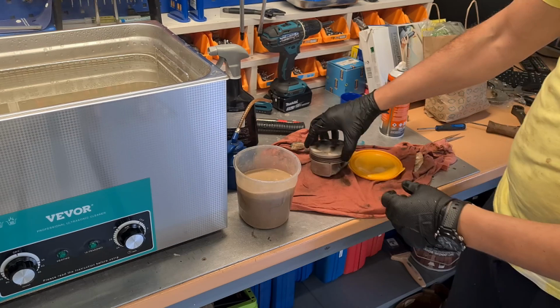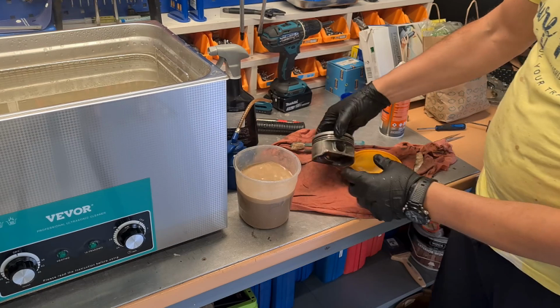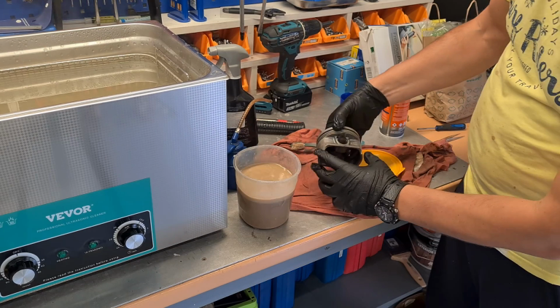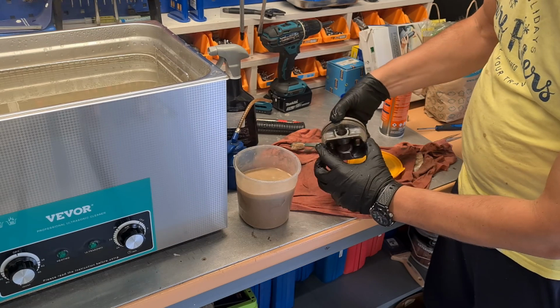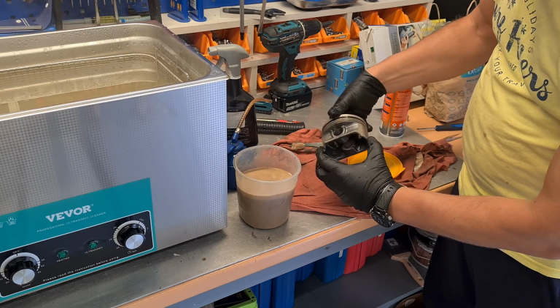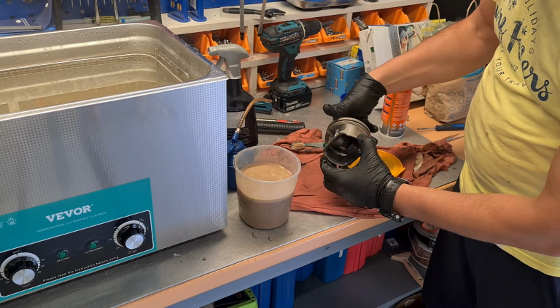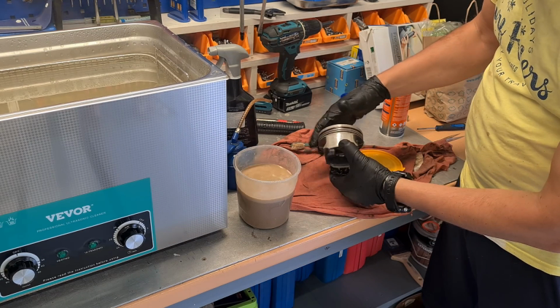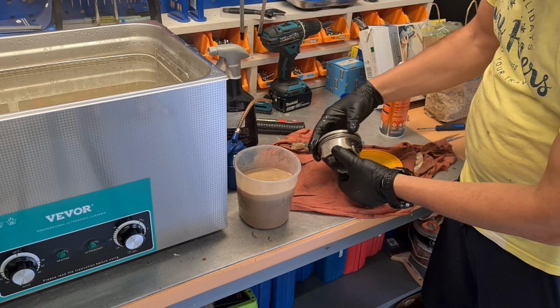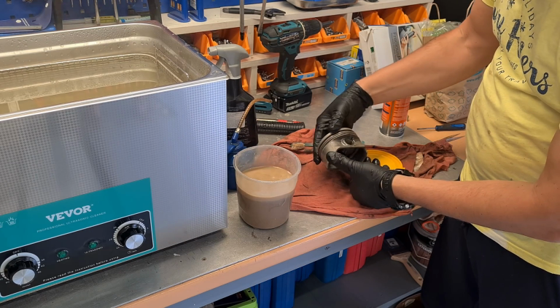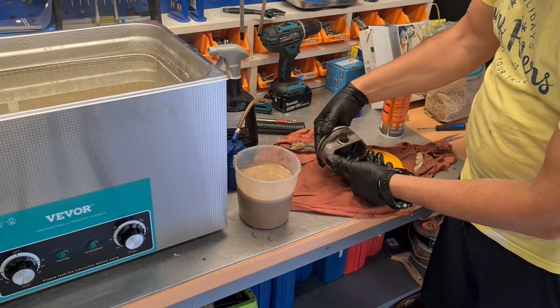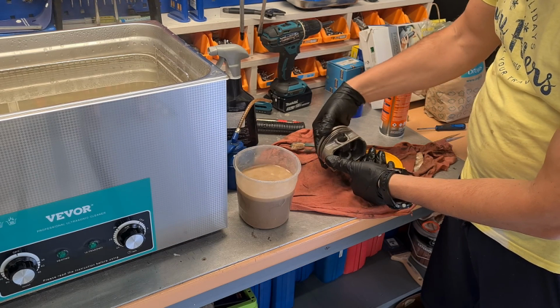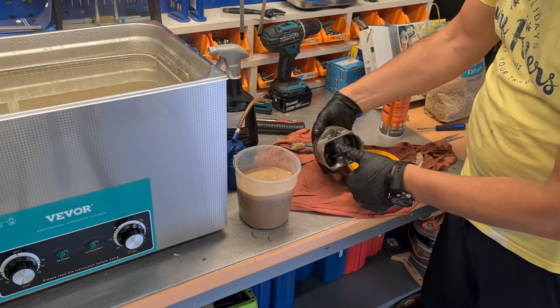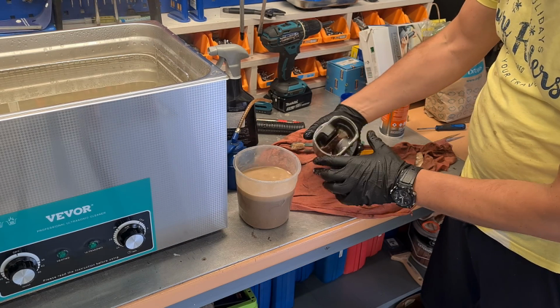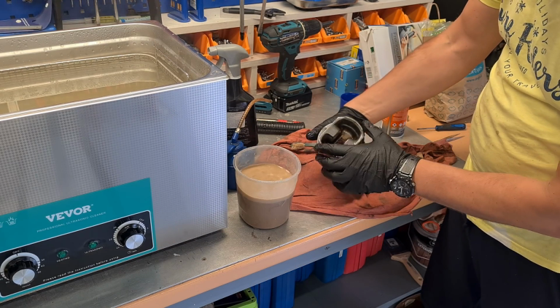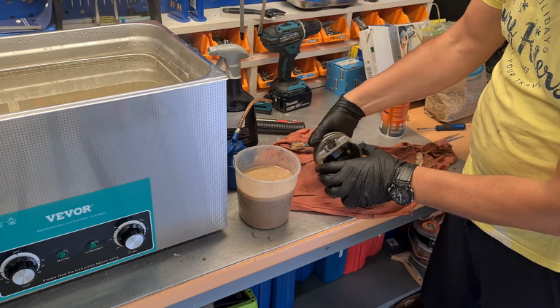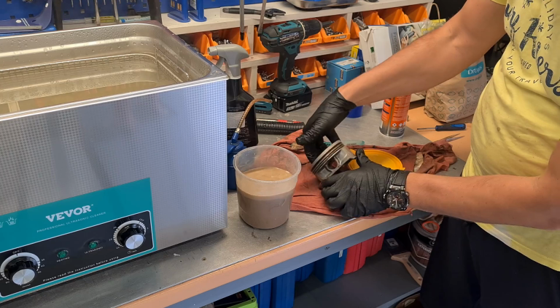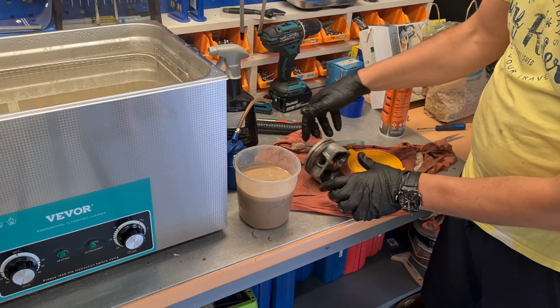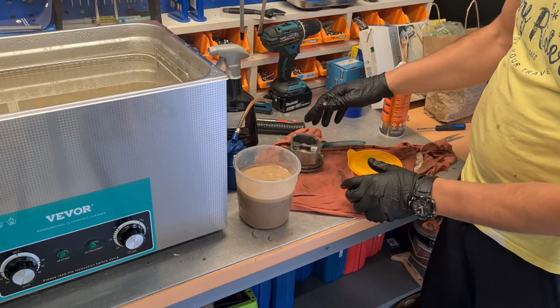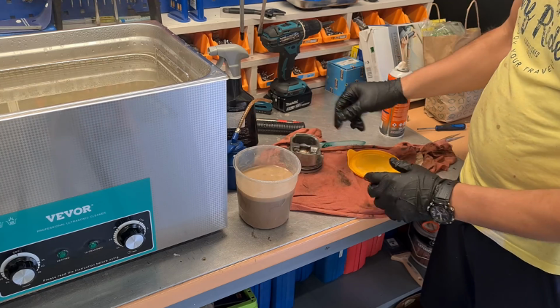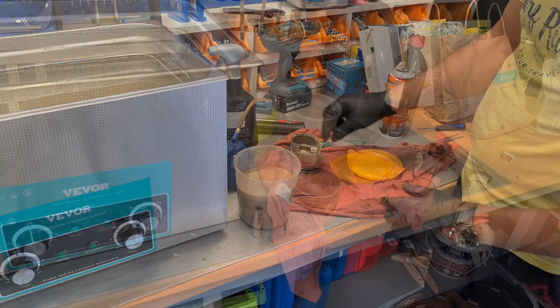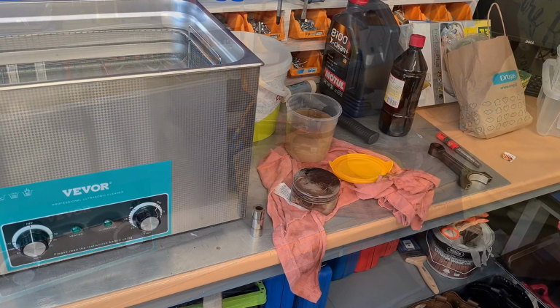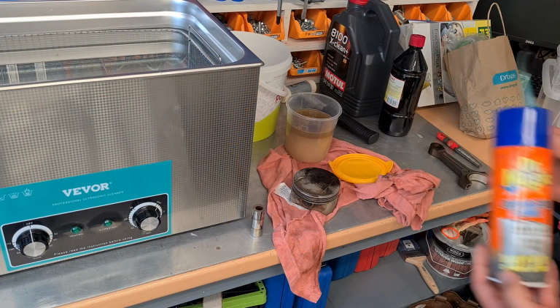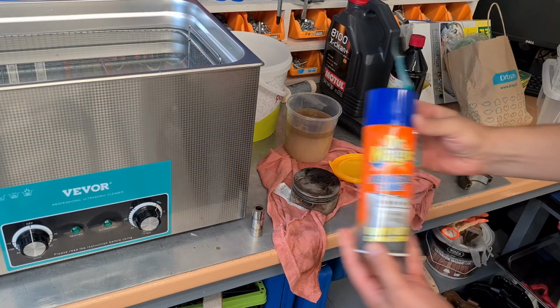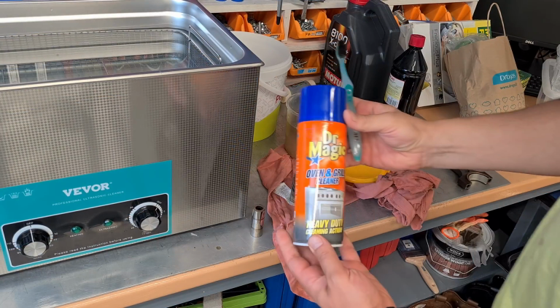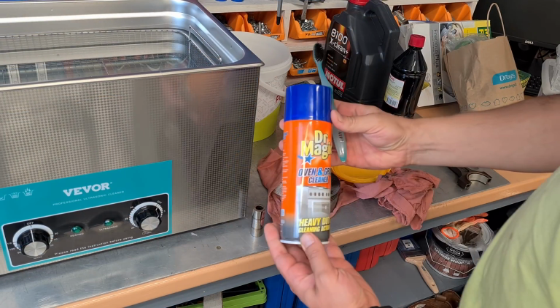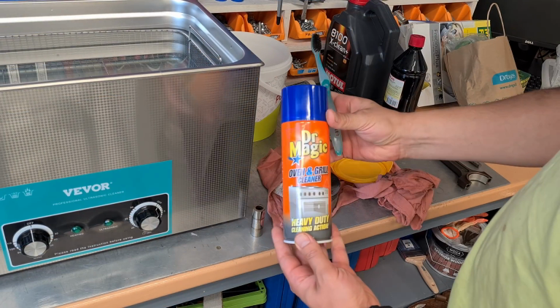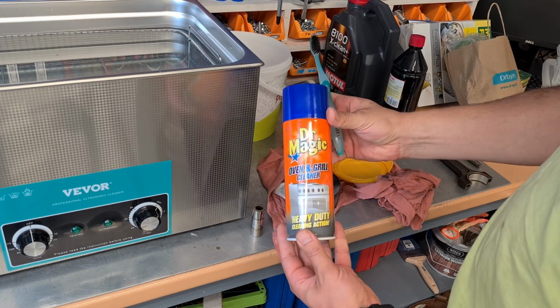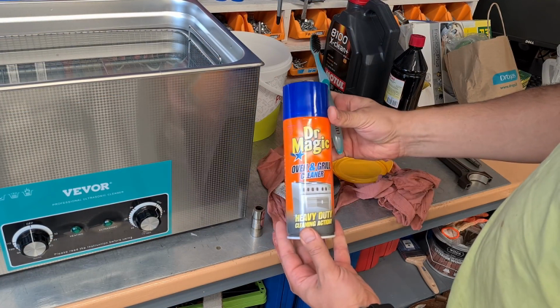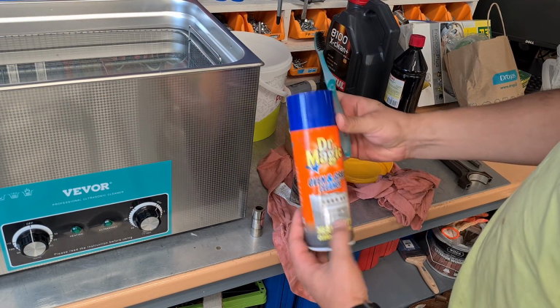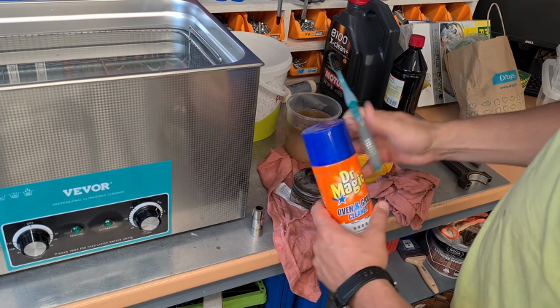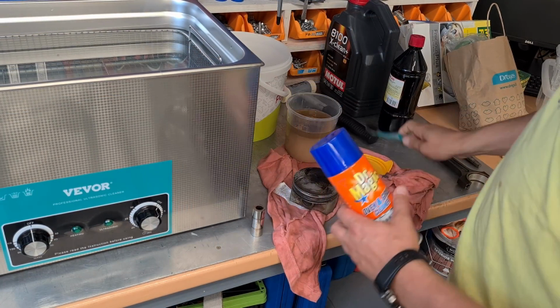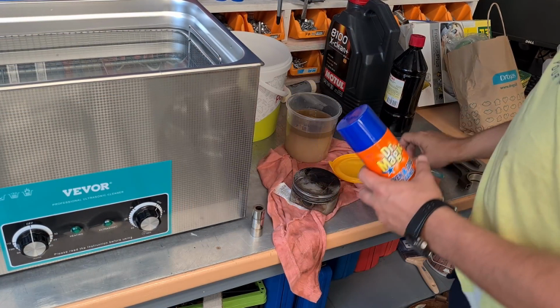Not bad. I think another 30 minutes would make it perfect, but I will finish off the cleaning with another solution — the oven cleaner.